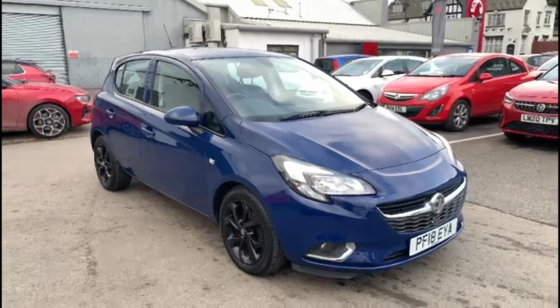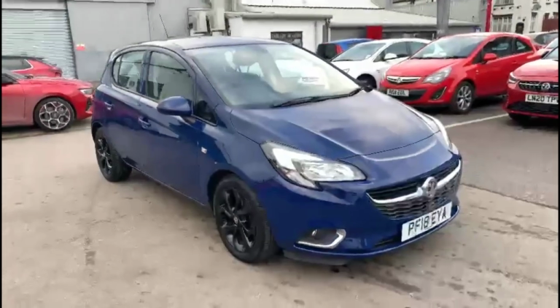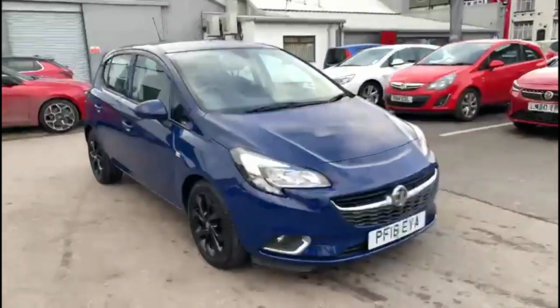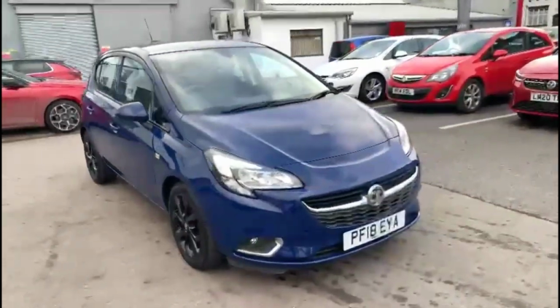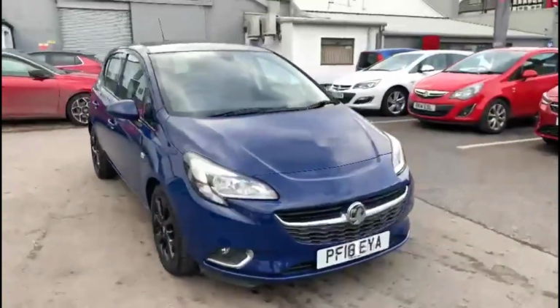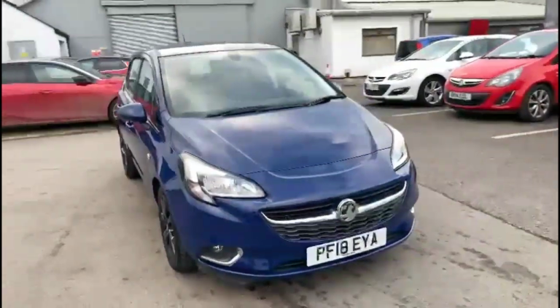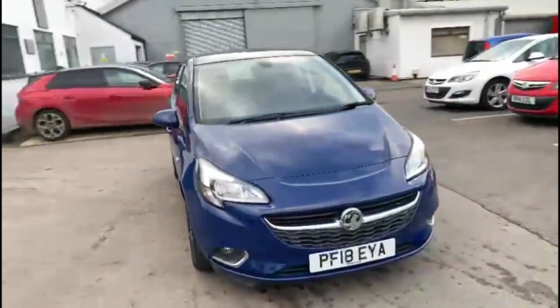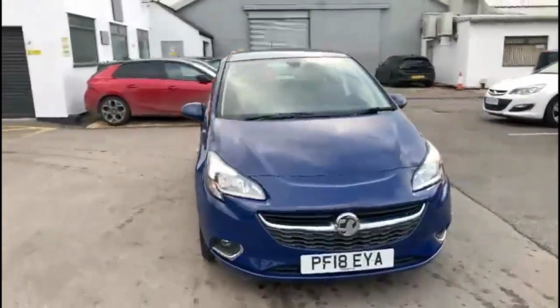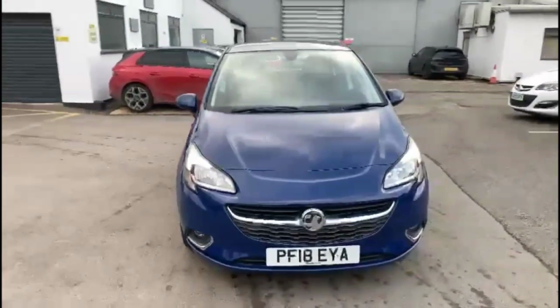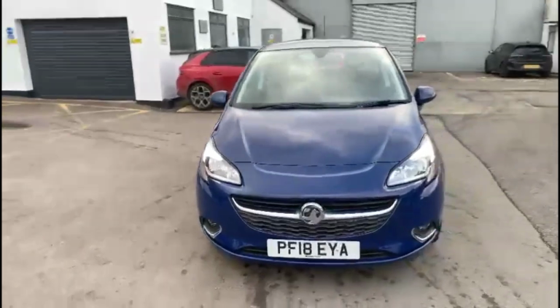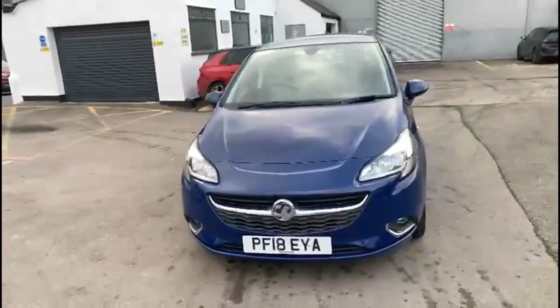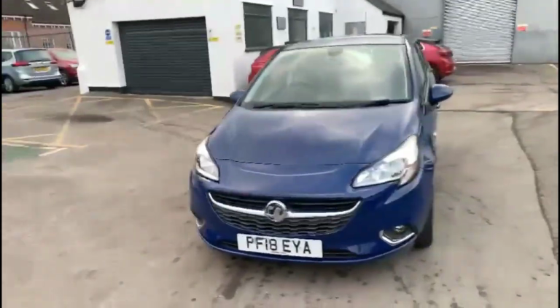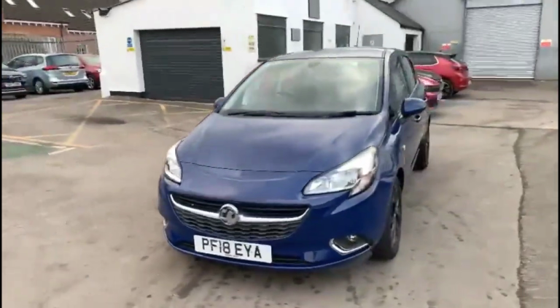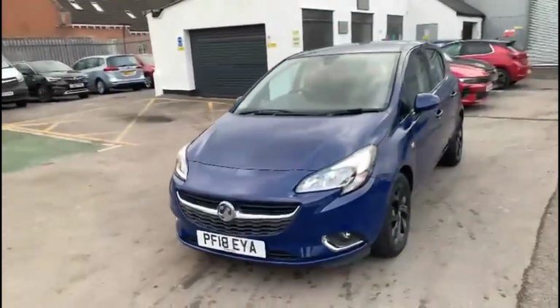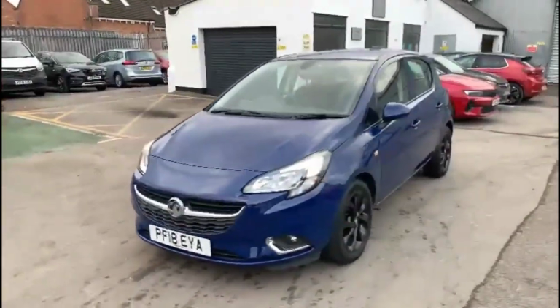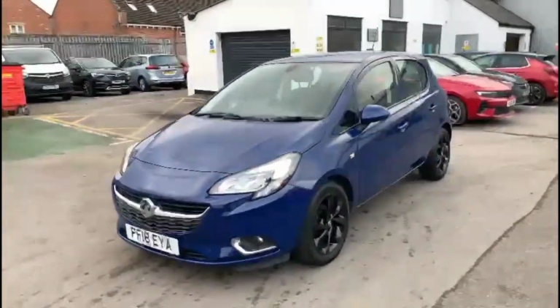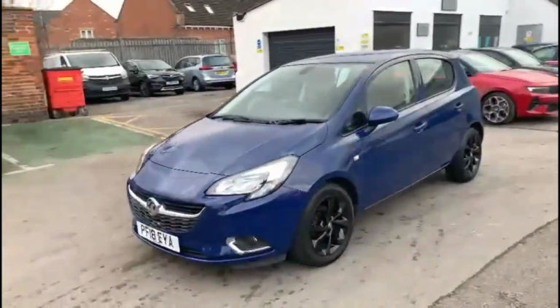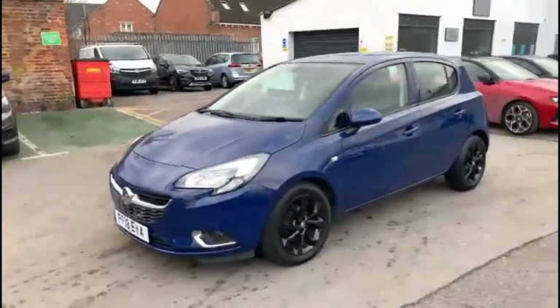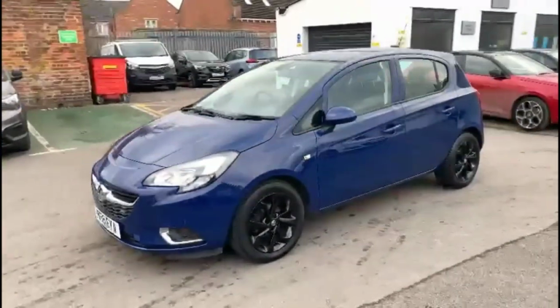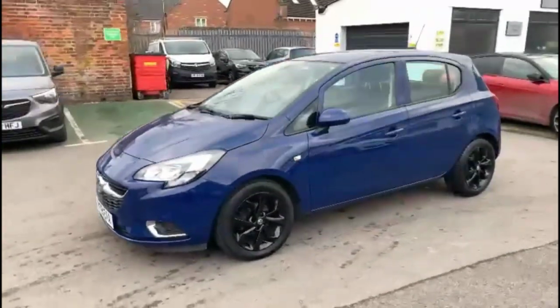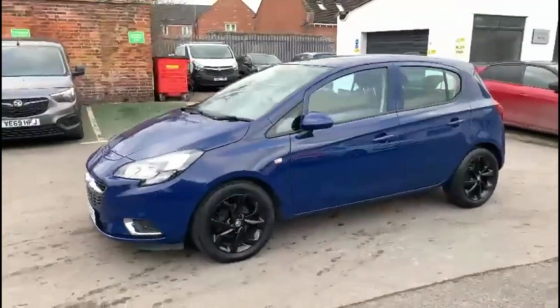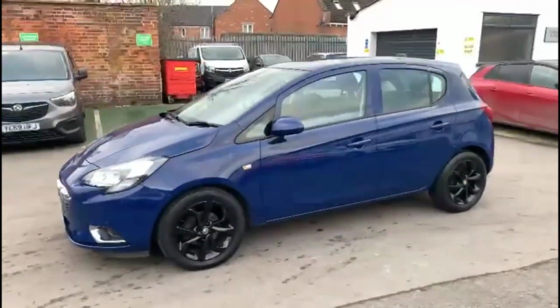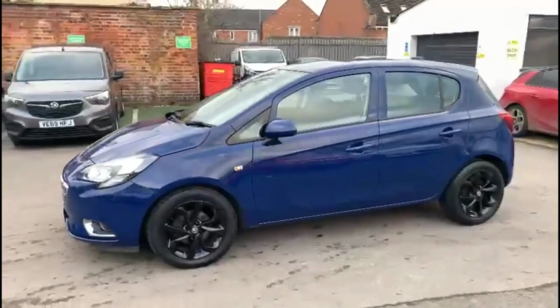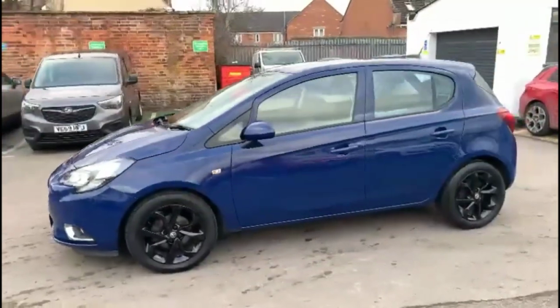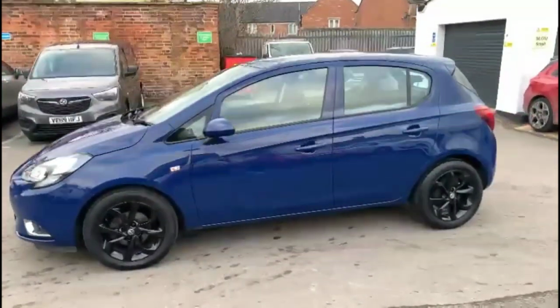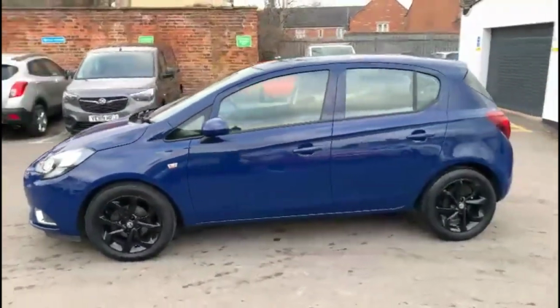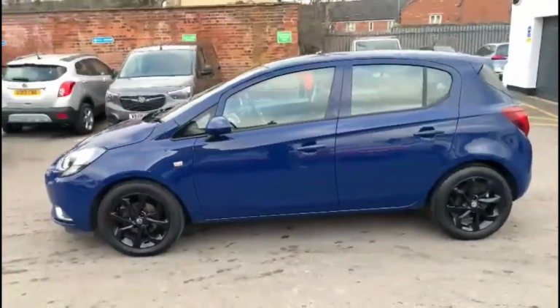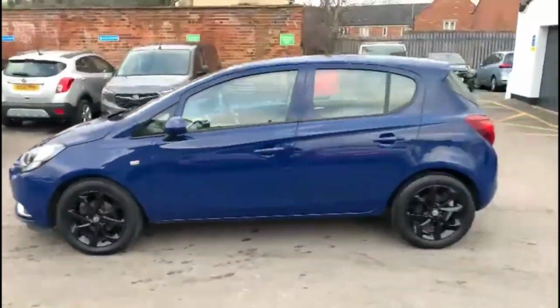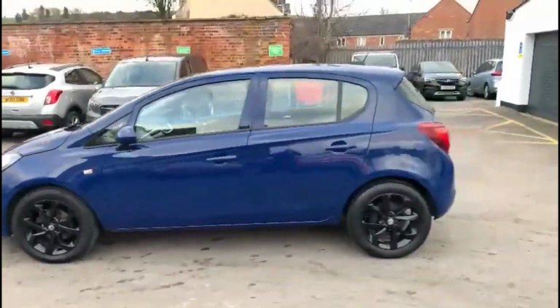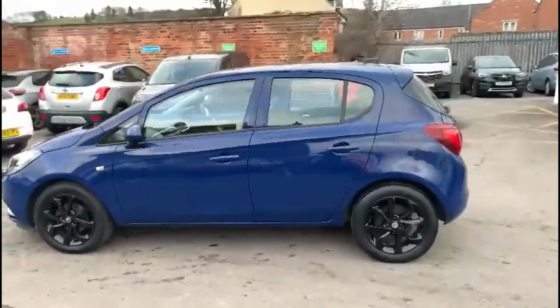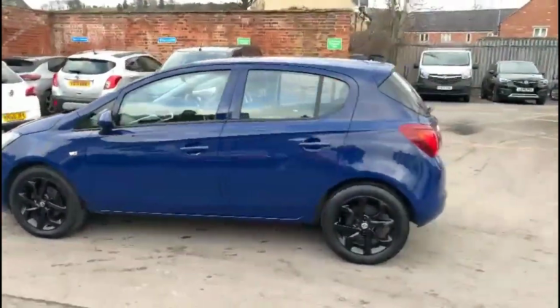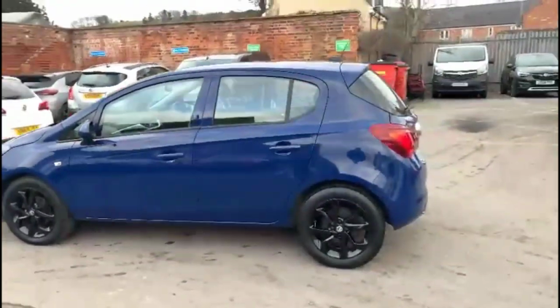Hello and welcome to Baylis Vauxhall. Today we're viewing a Vauxhall Corsa 1.4 SRI. This model has covered 25,630 miles and is finished in blue. It also comes with a Baylis warranty with the option to extend it to 36 months.